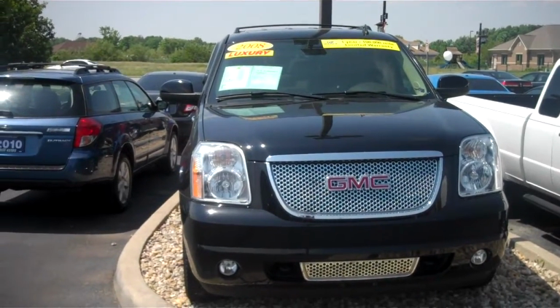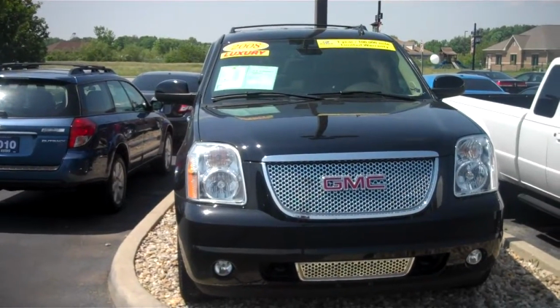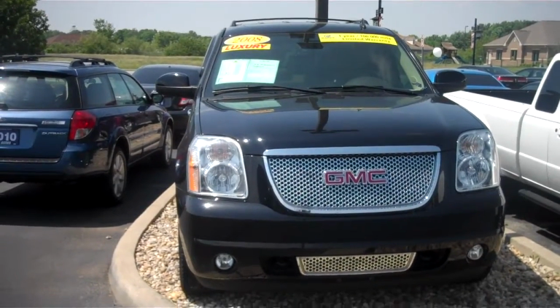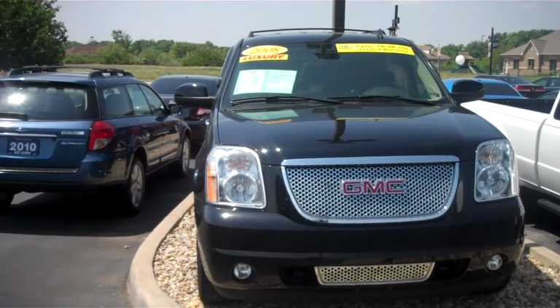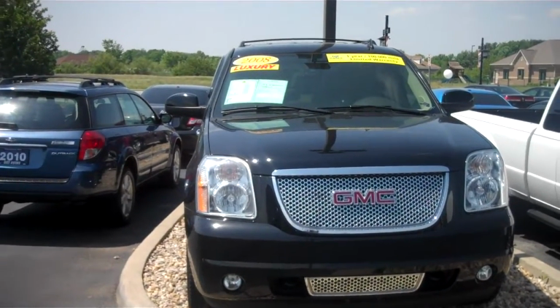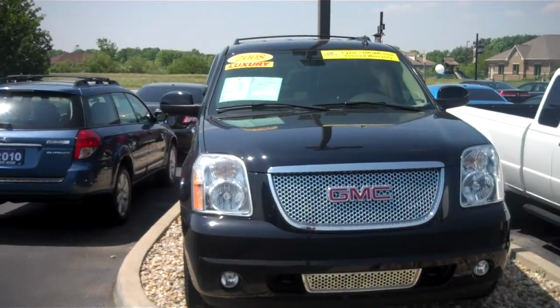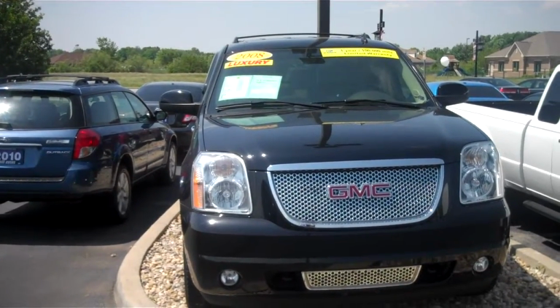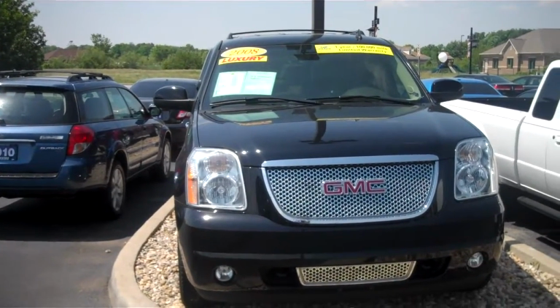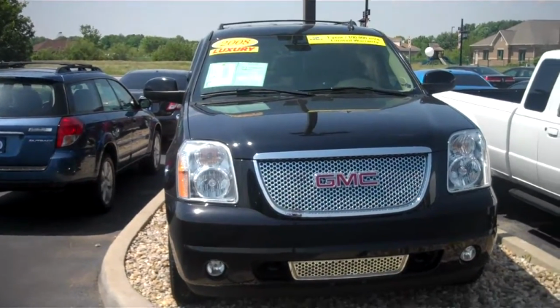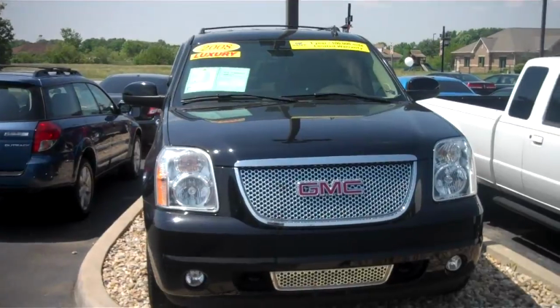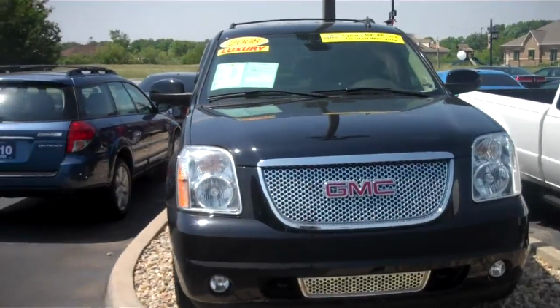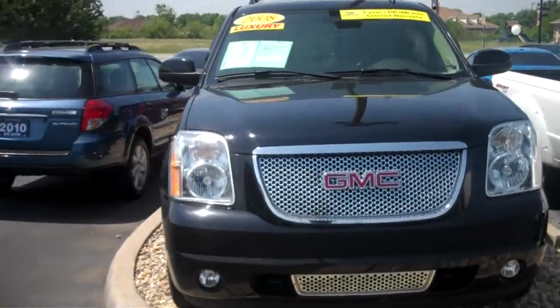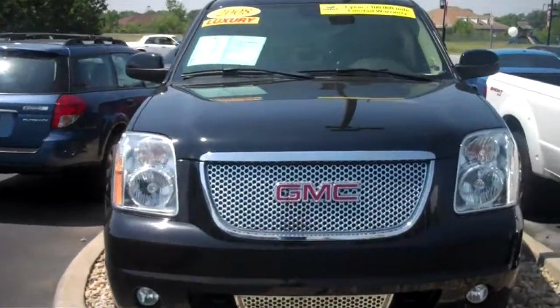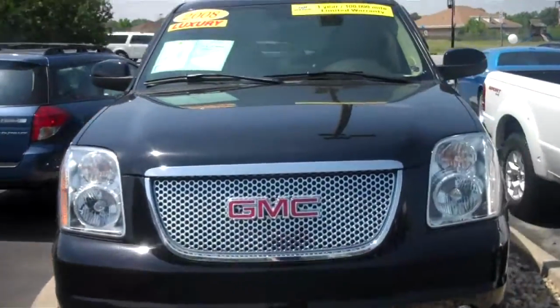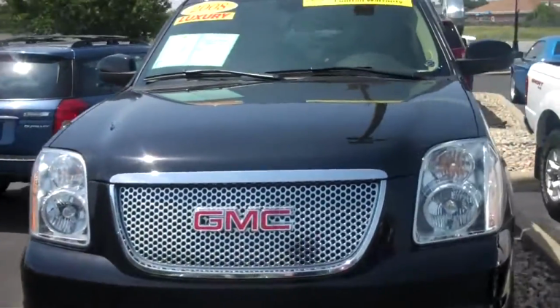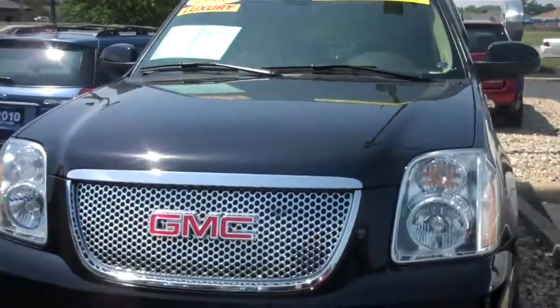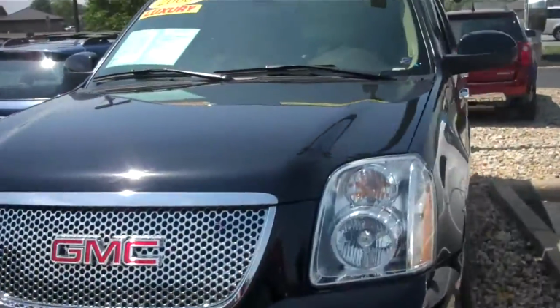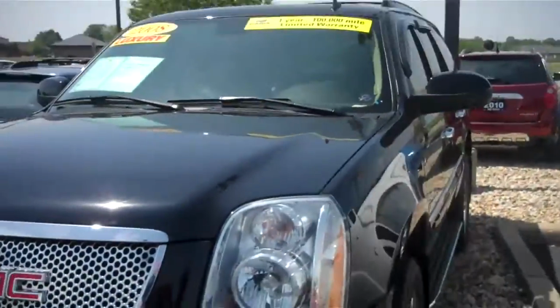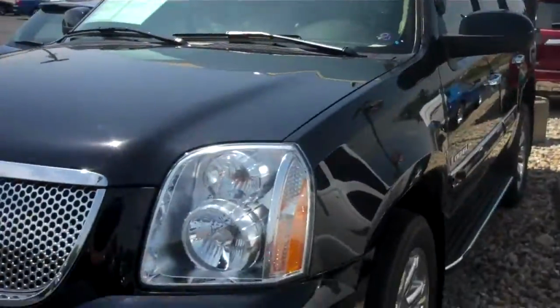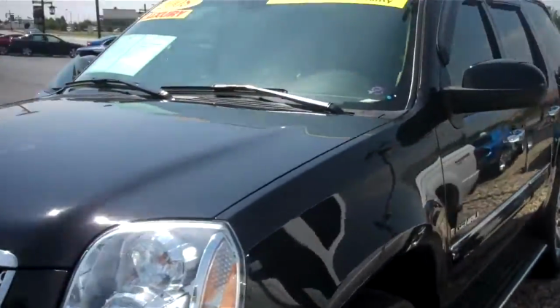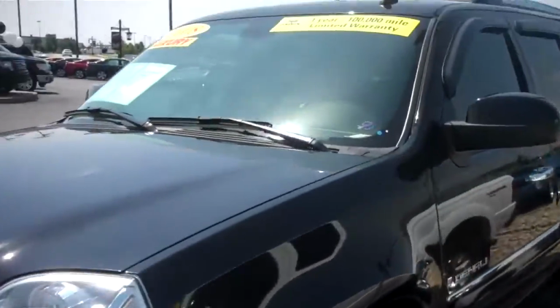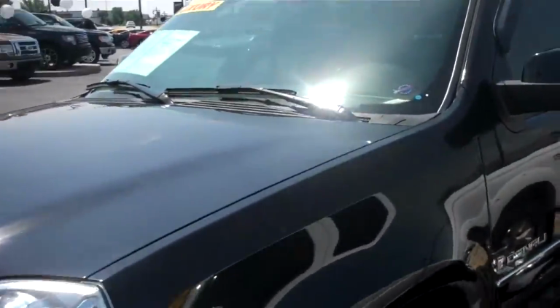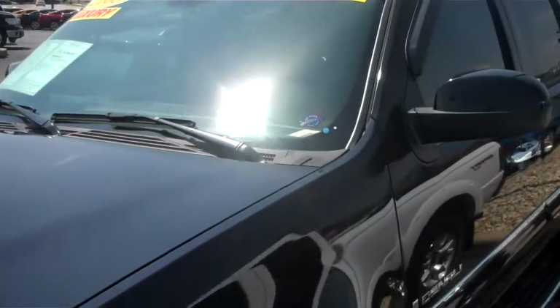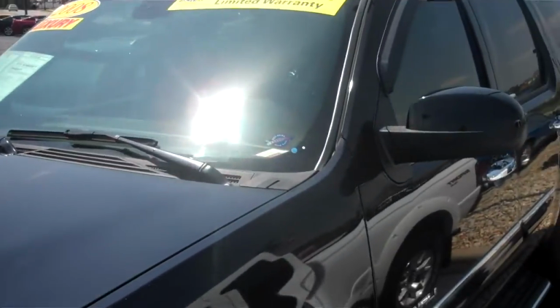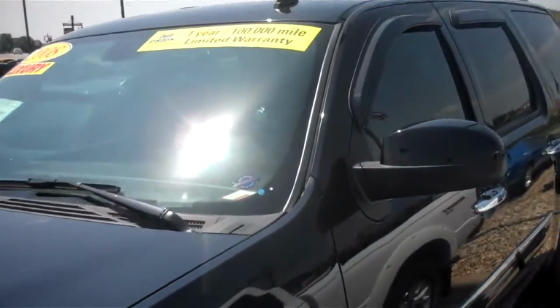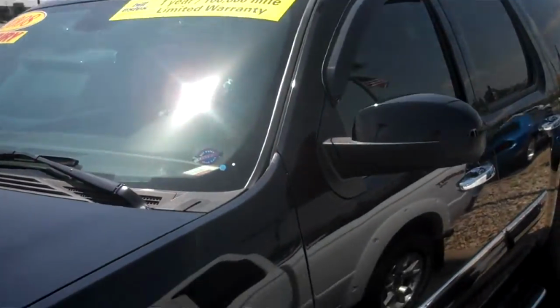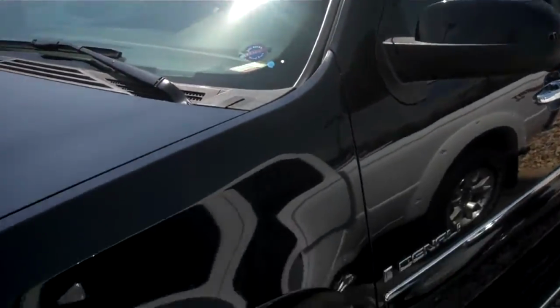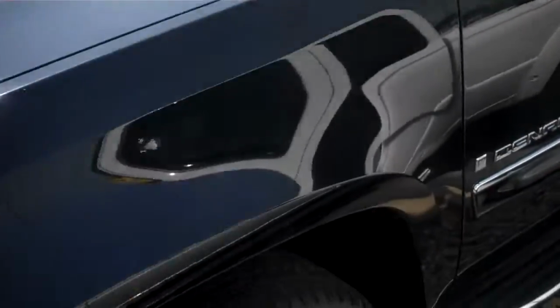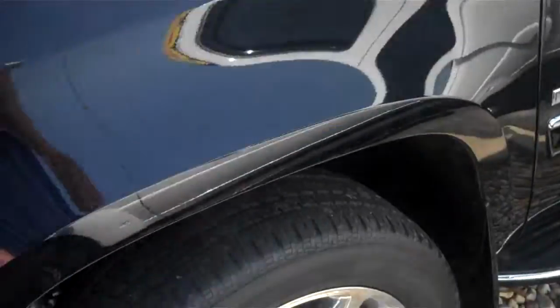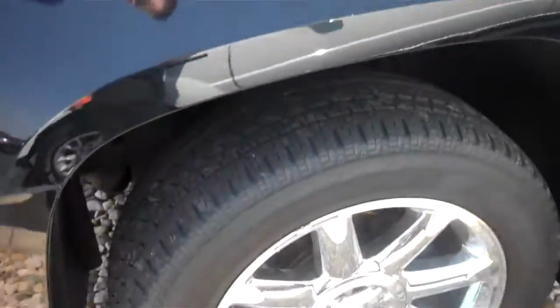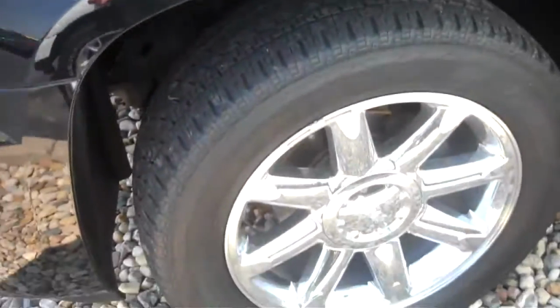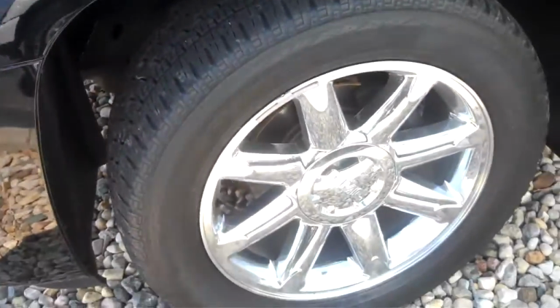Here's a quick video of this 2008 GMC Yukon Denali. It has just under 33,000 miles and does come with our one year, 100,000 mile warranty straight from our dealership.